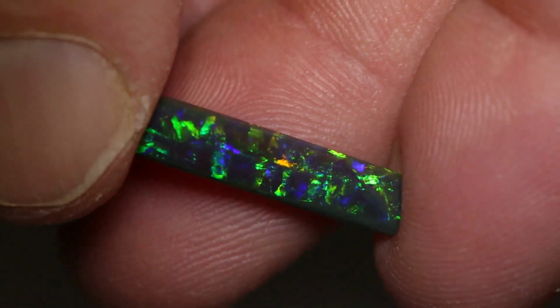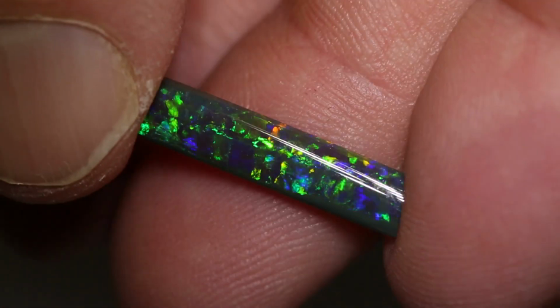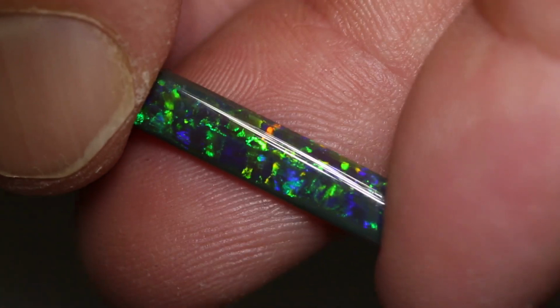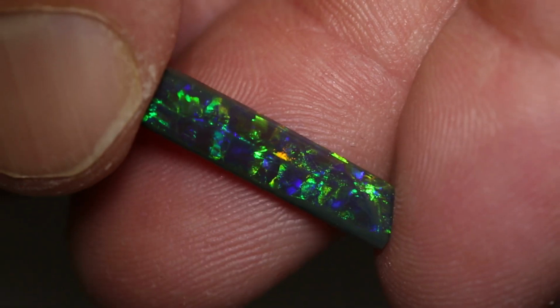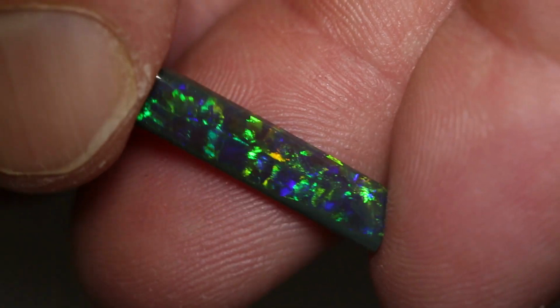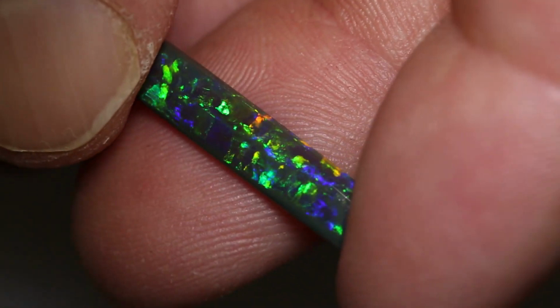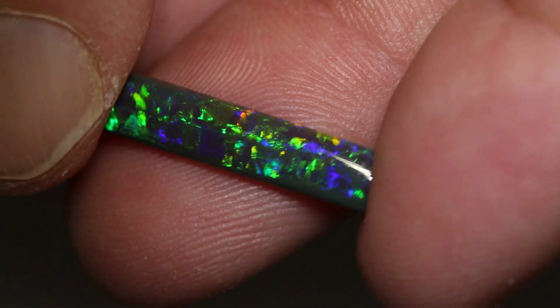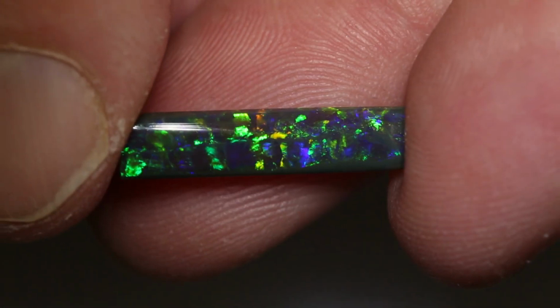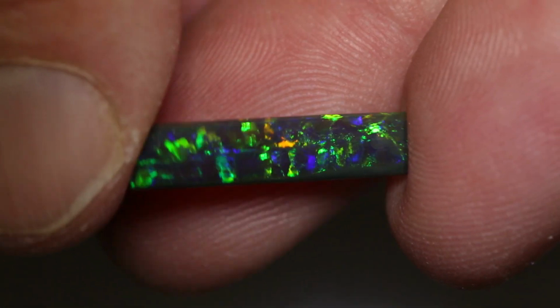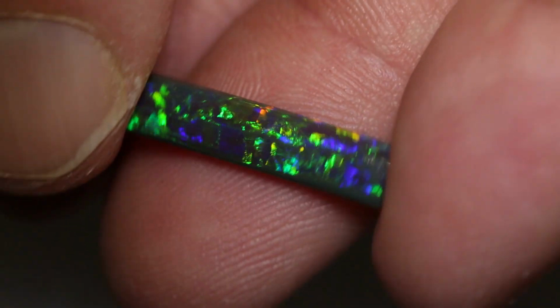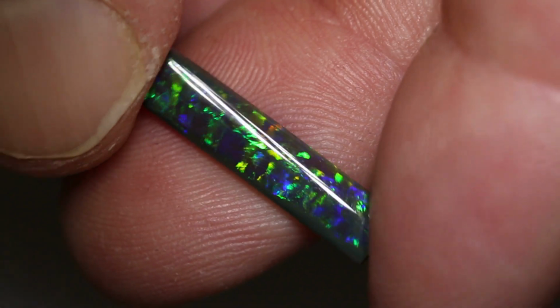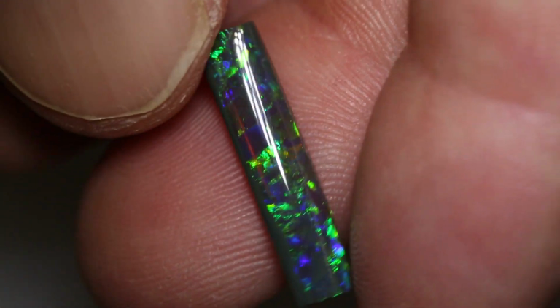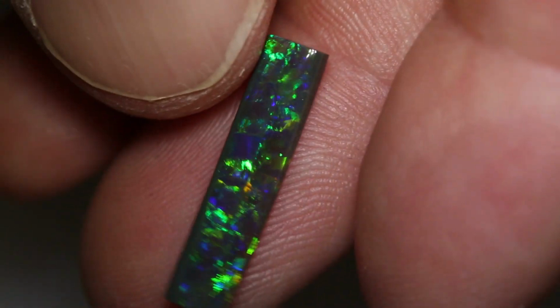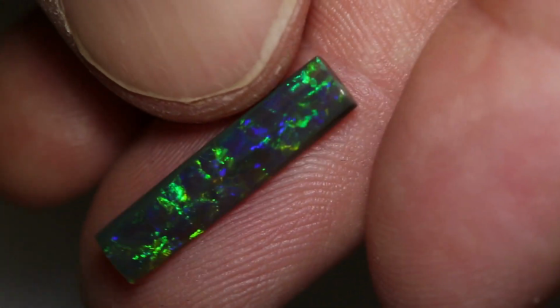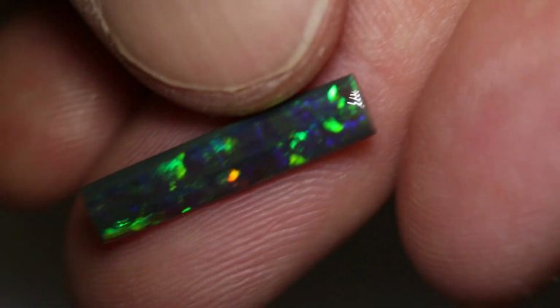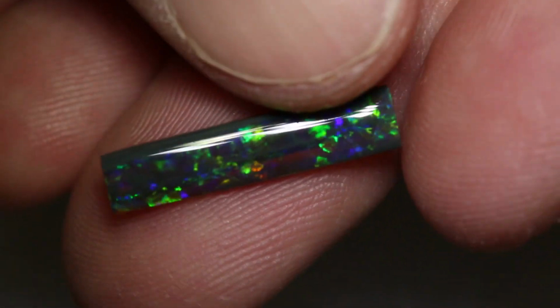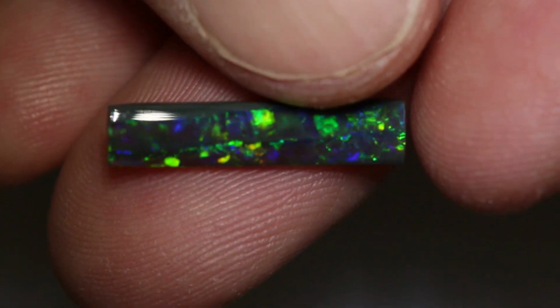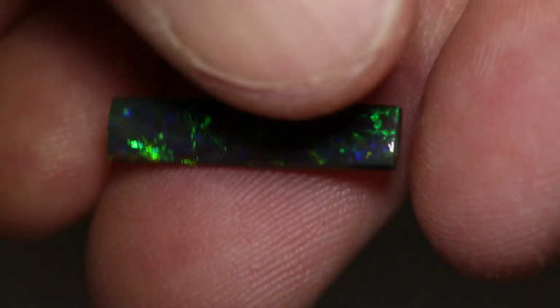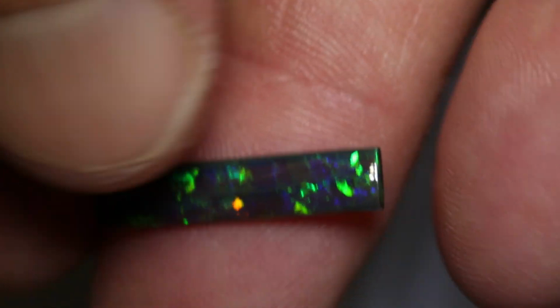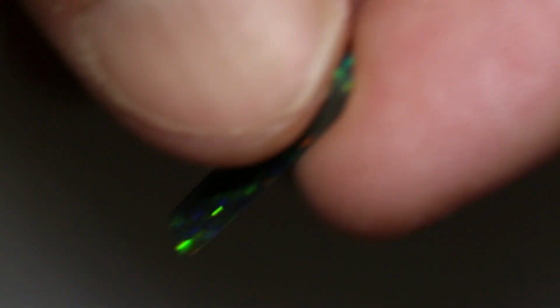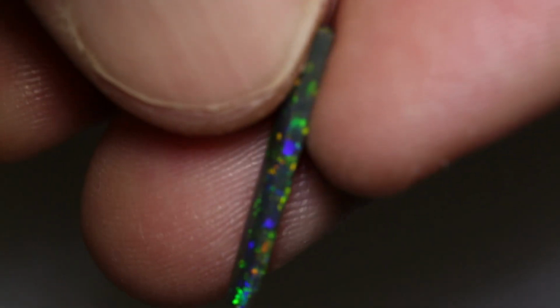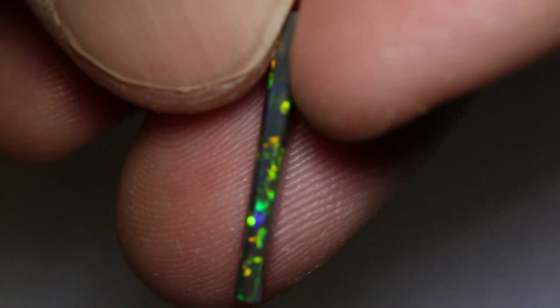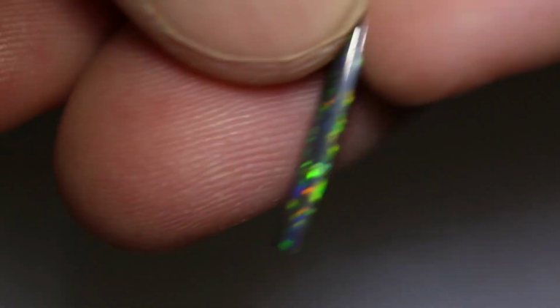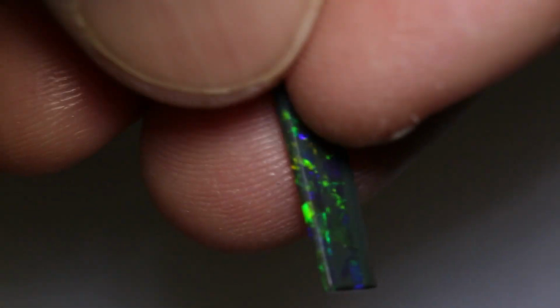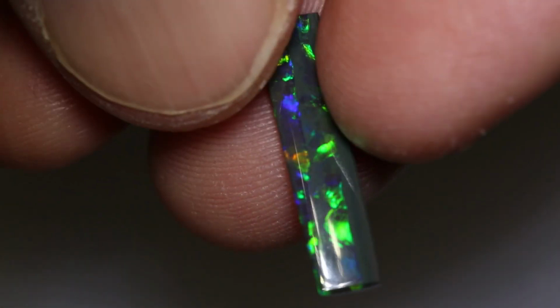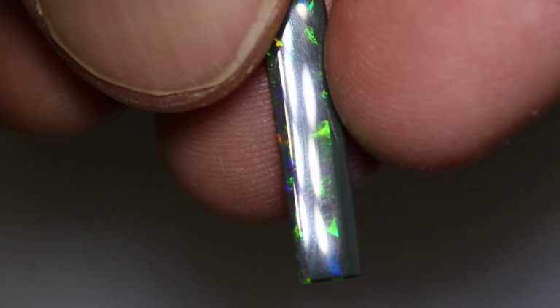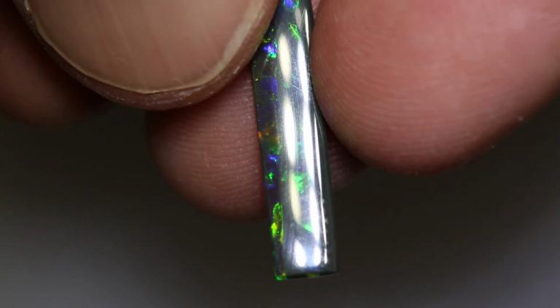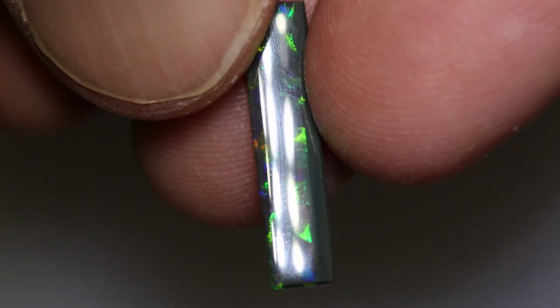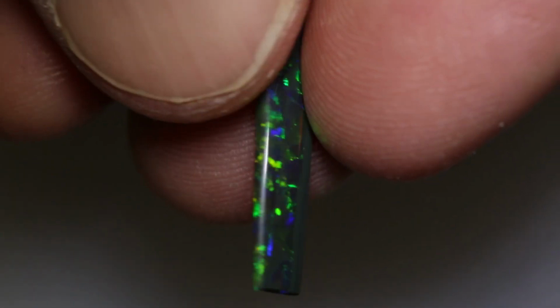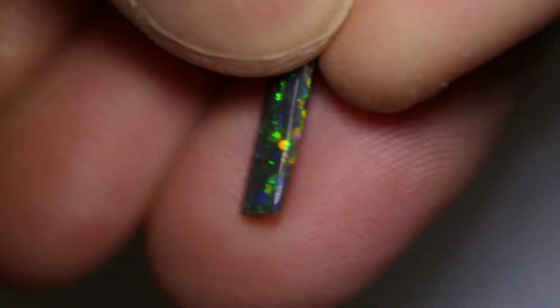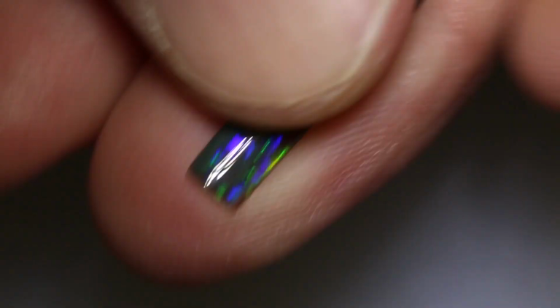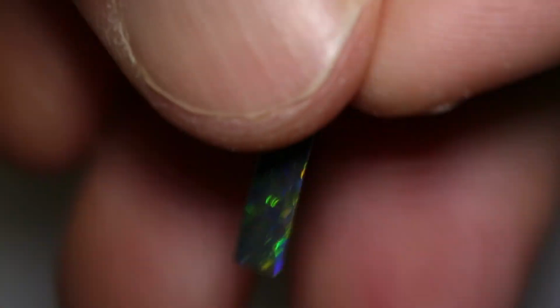This beautiful gem is an interesting shape. It weighs 2.02 carats and measures 21 by 5 by 2 millimetres thick. It's polished on both sides, mostly colour everywhere.